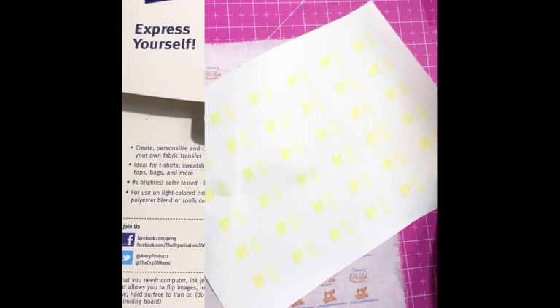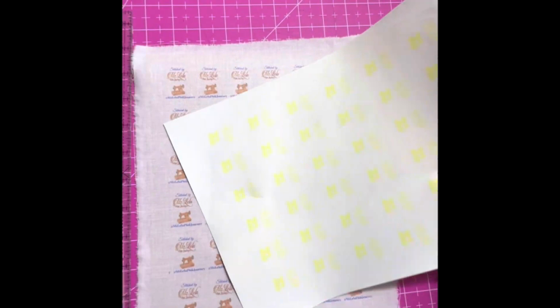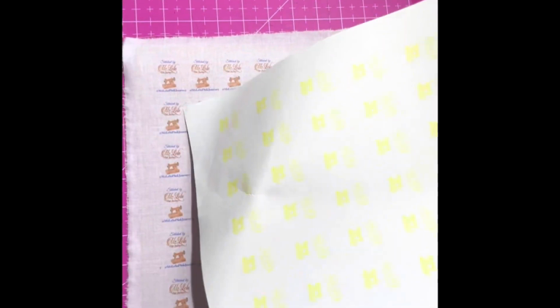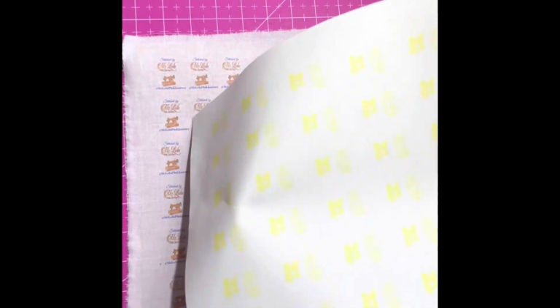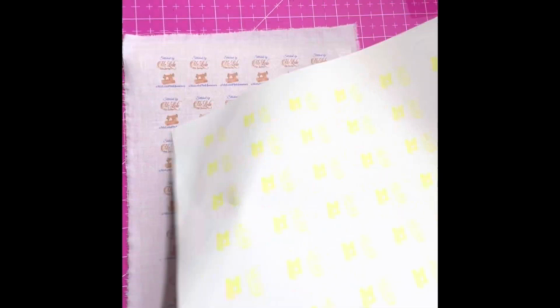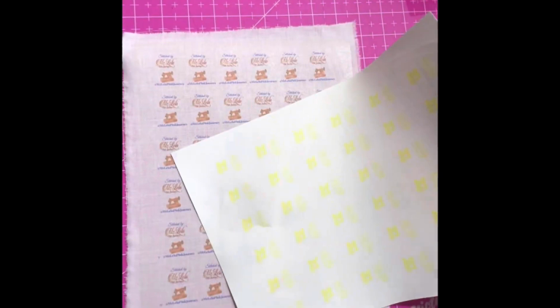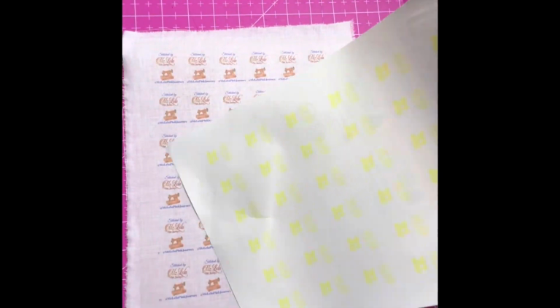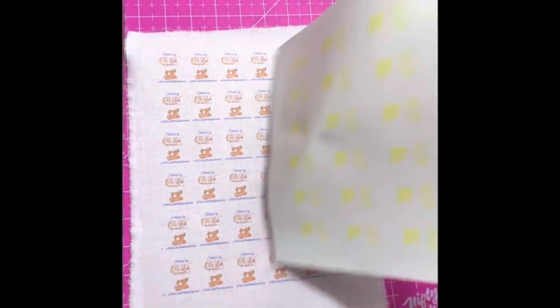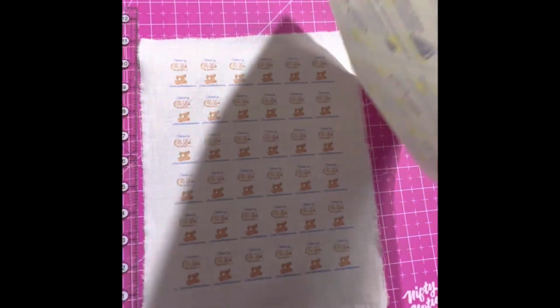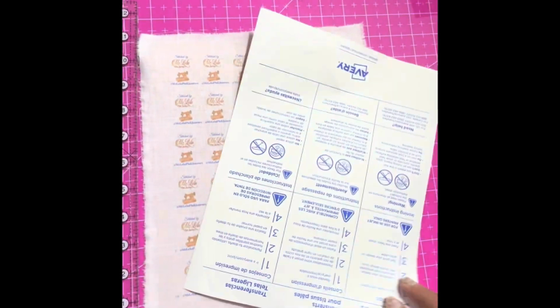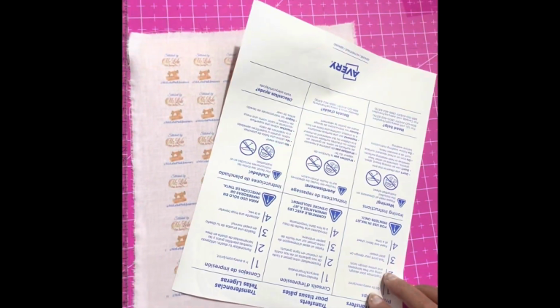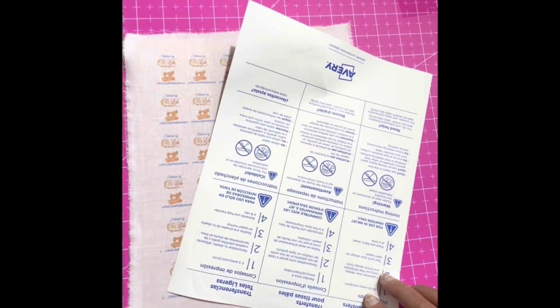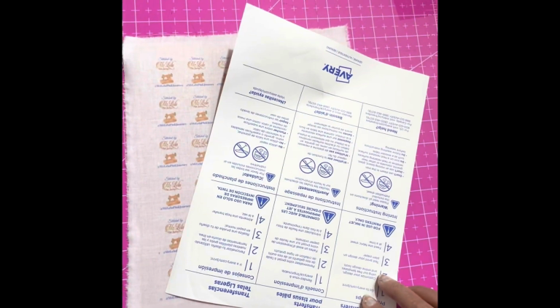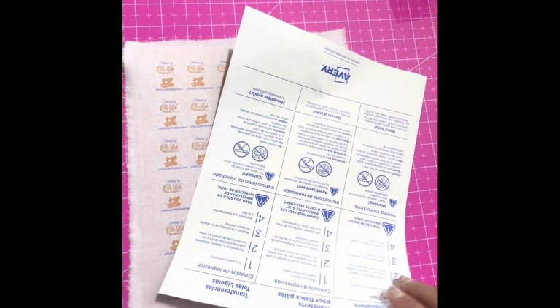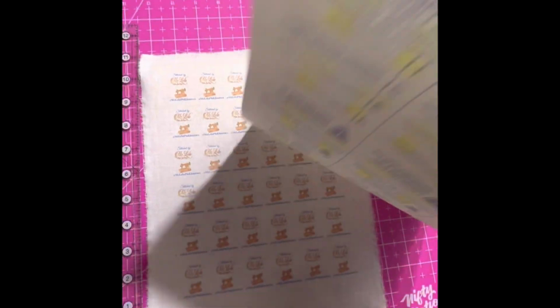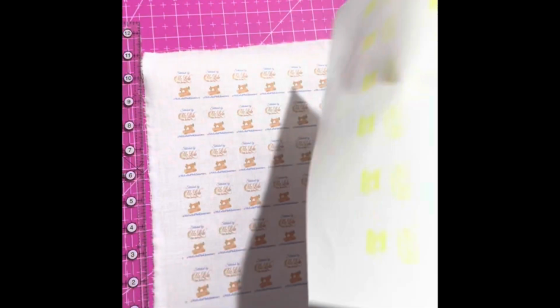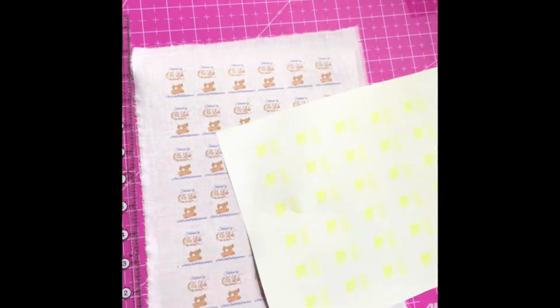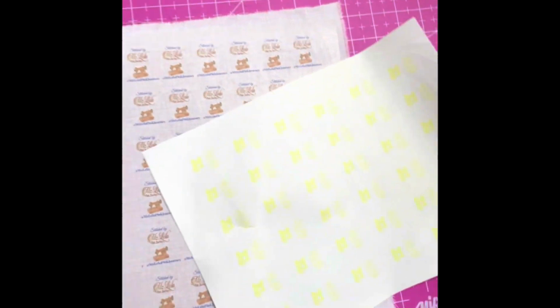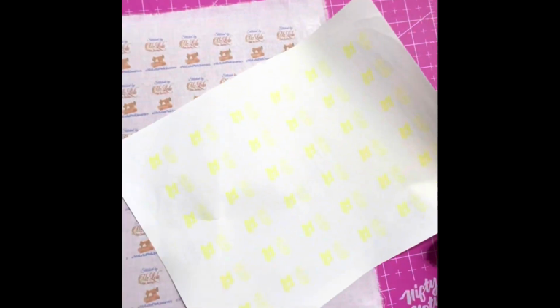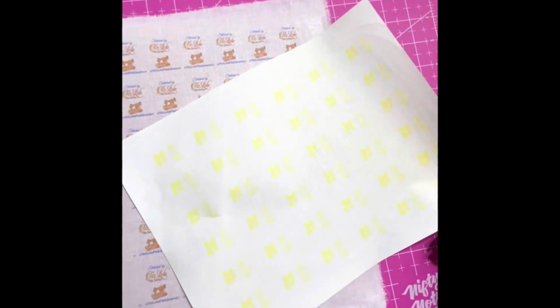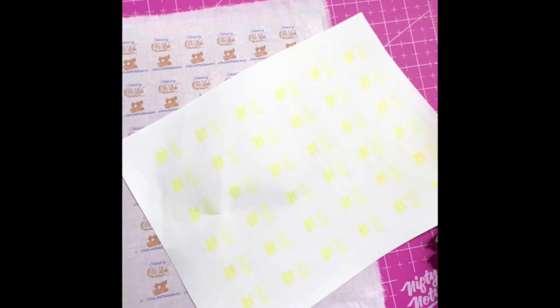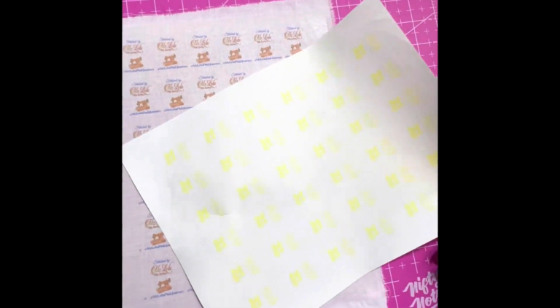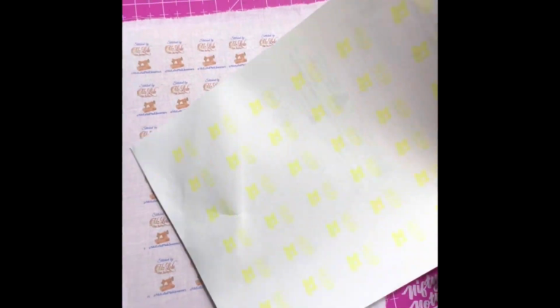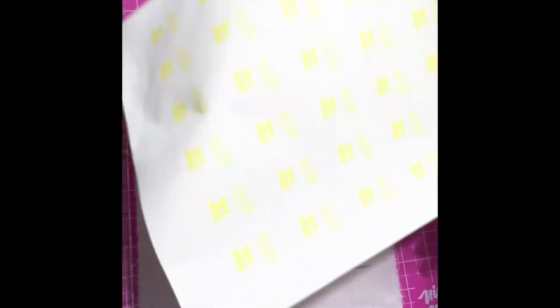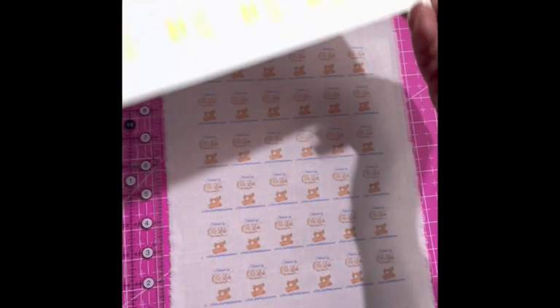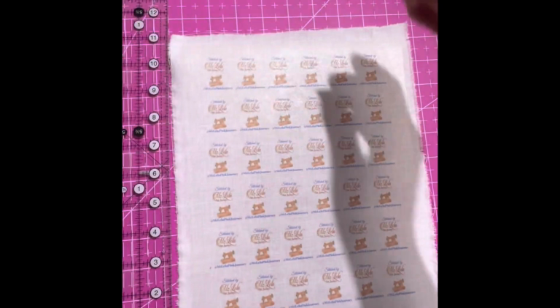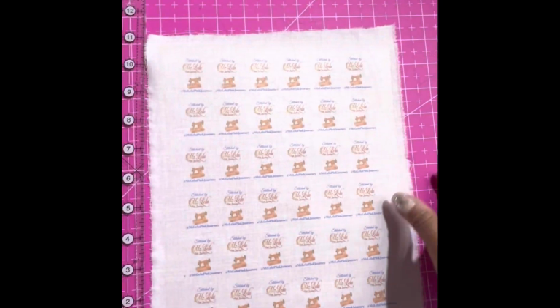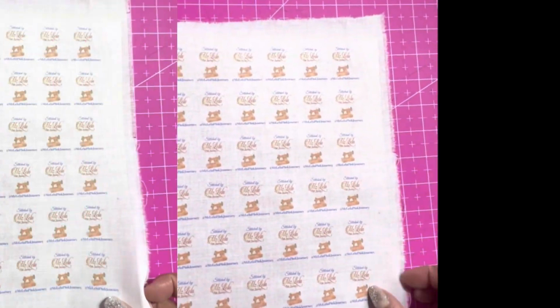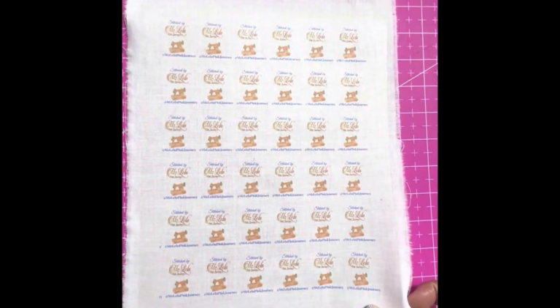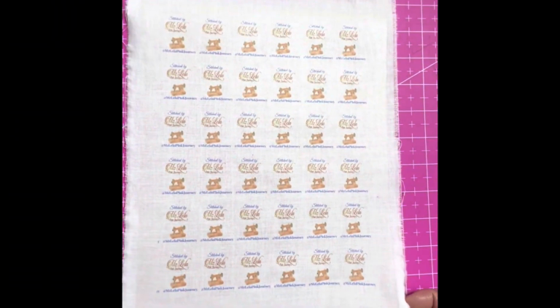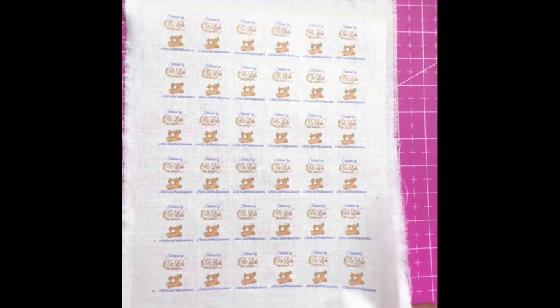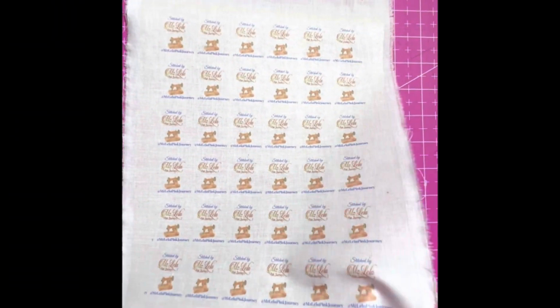This is what it looks like — the cover sheet once you pull it up. Simple like that, toss that out. This is what we are left with.